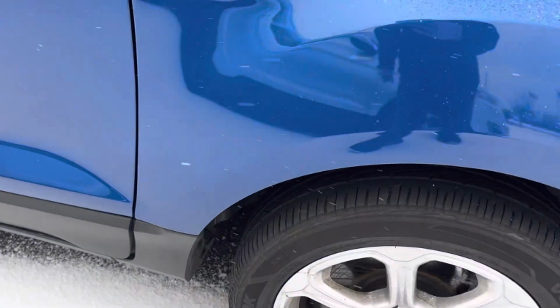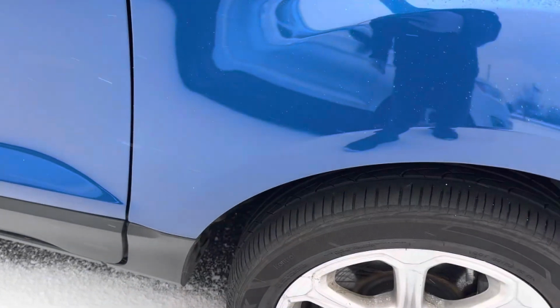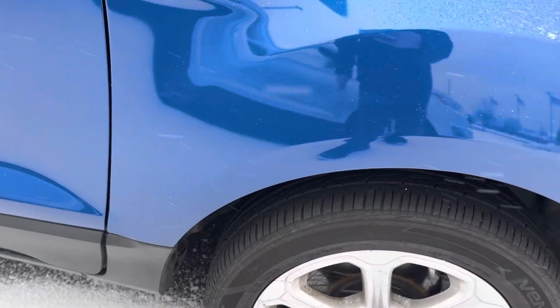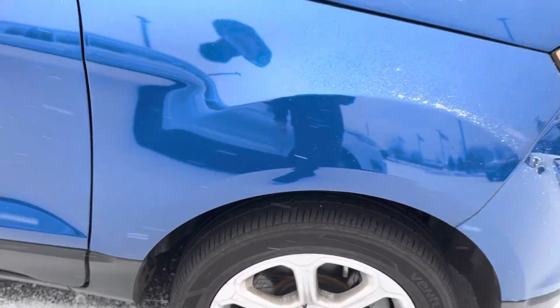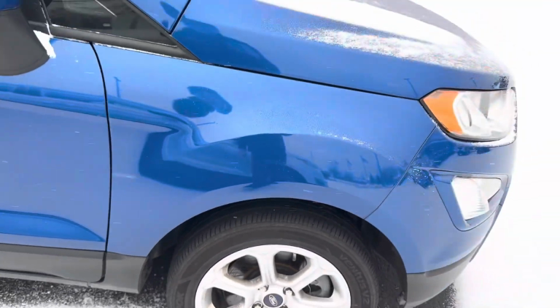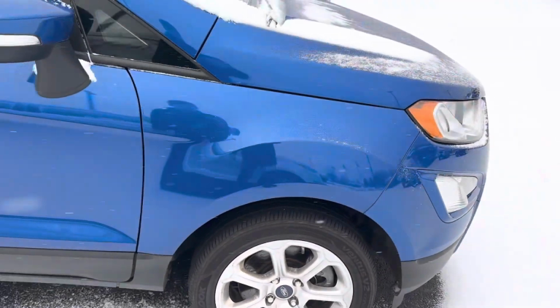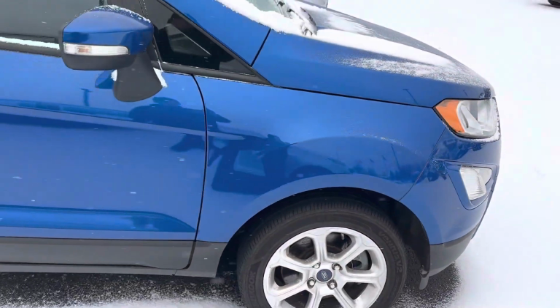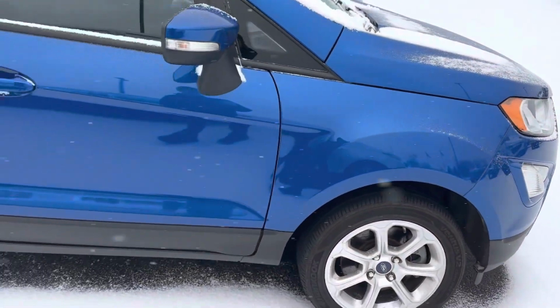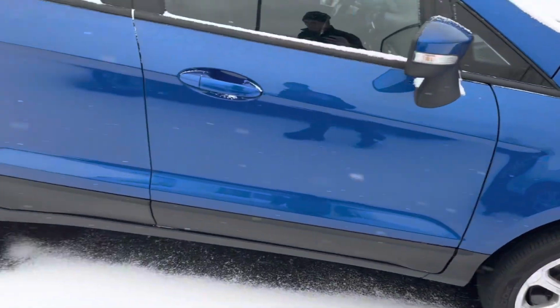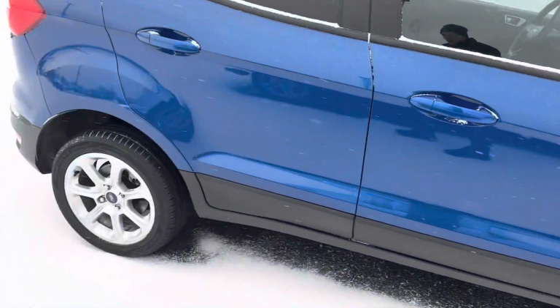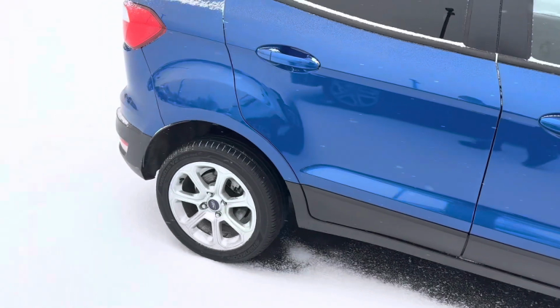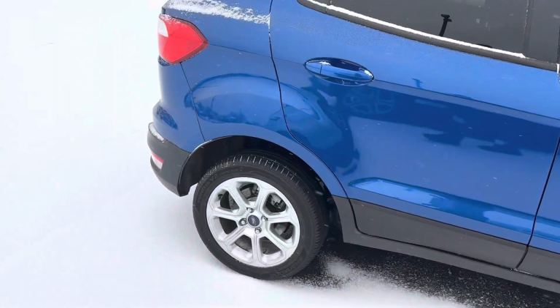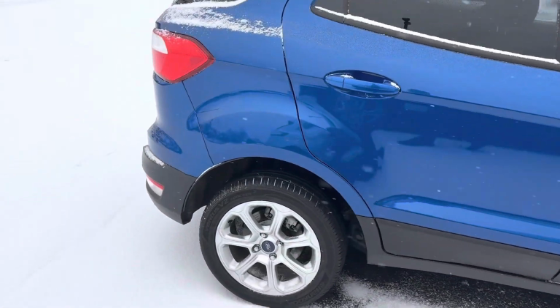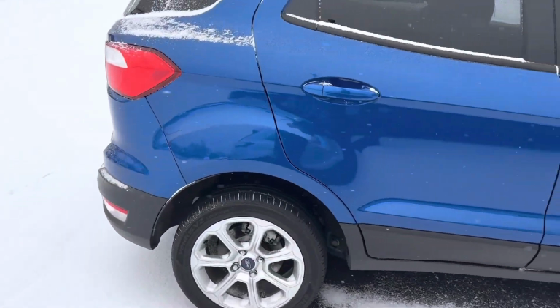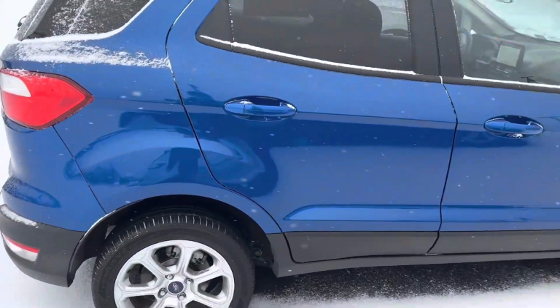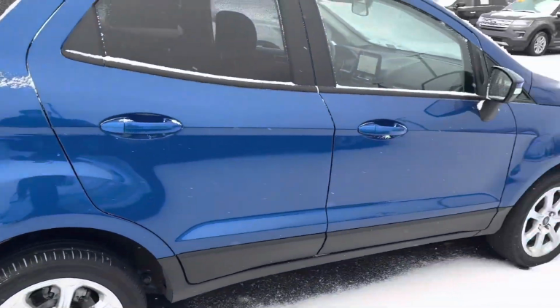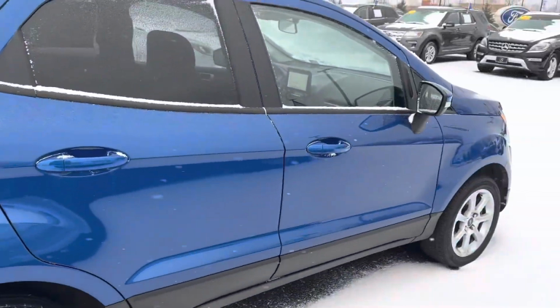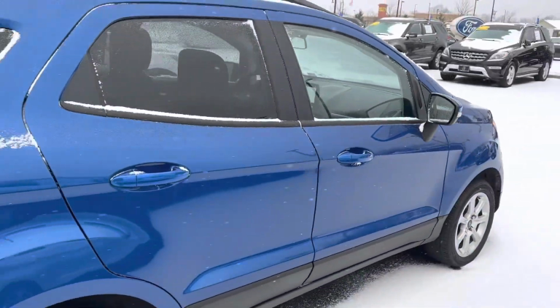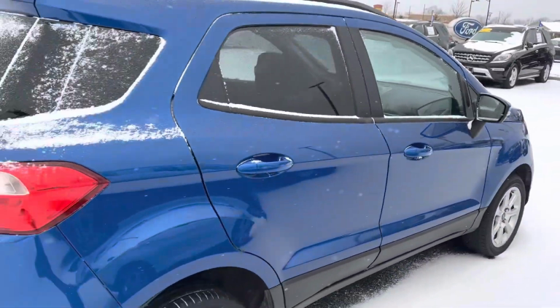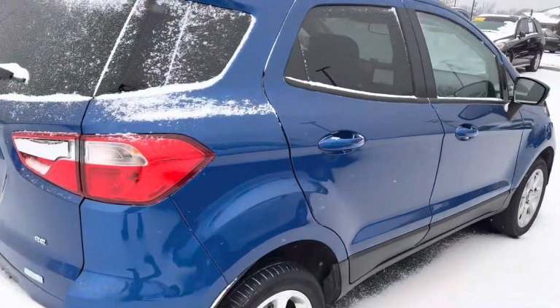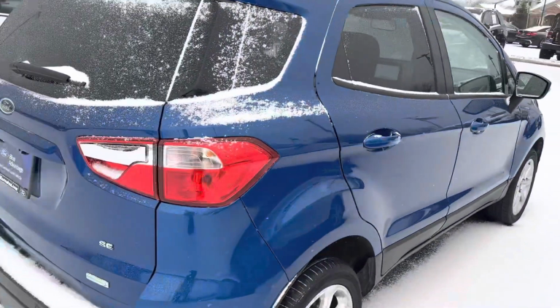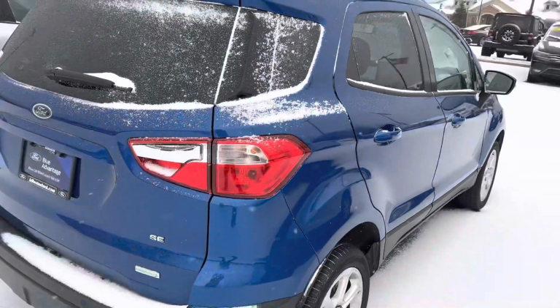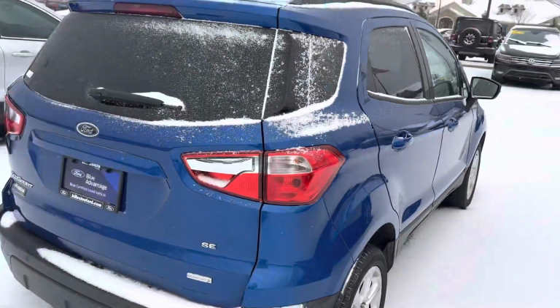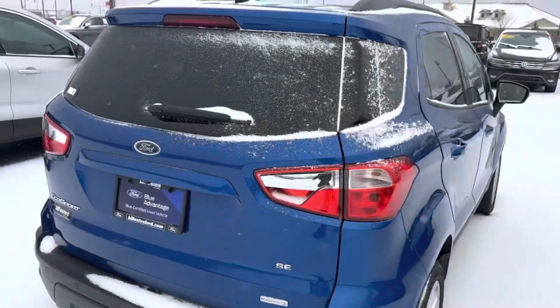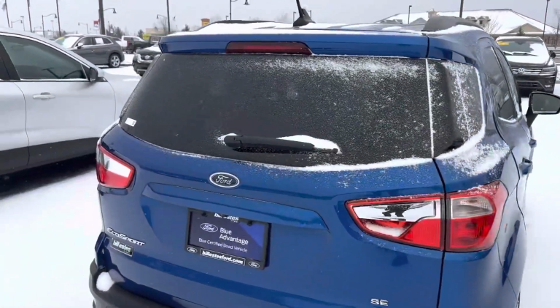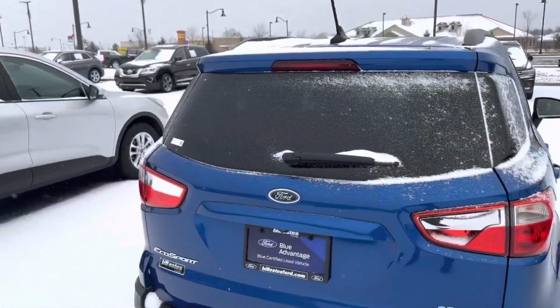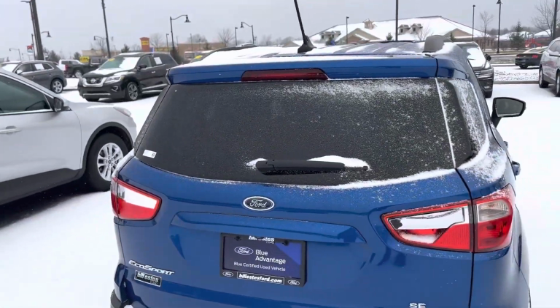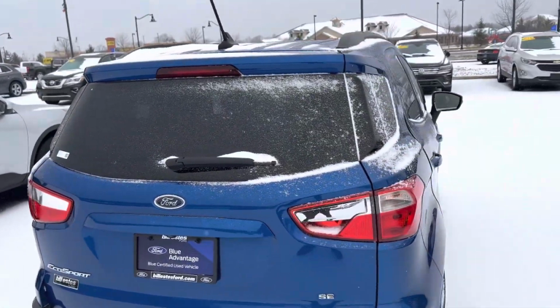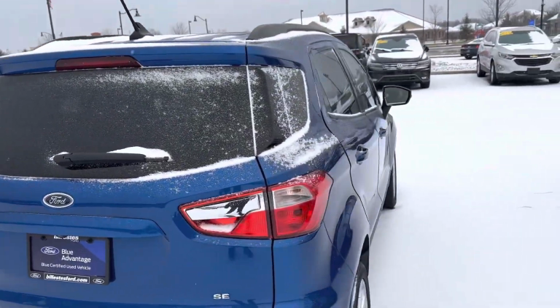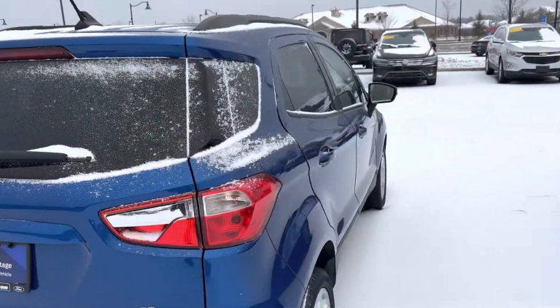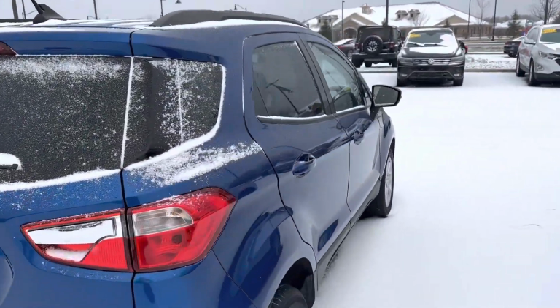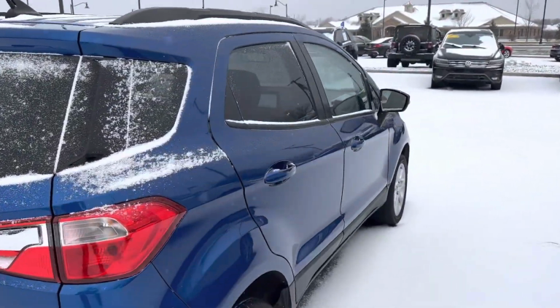Tires are still in good shape, plenty of tread left on them. Rims are also in good shape, no curb rashes or anything. Body's in good shape, no major dings or scratches on it.